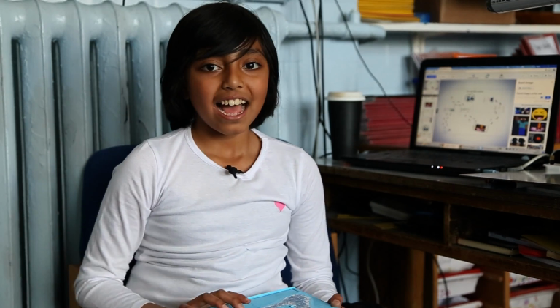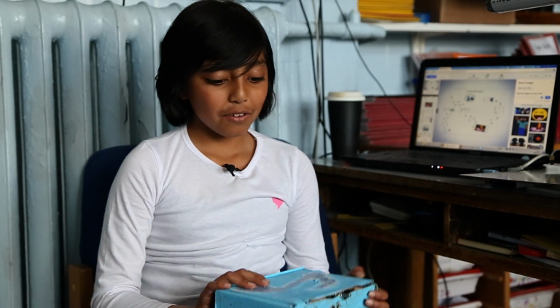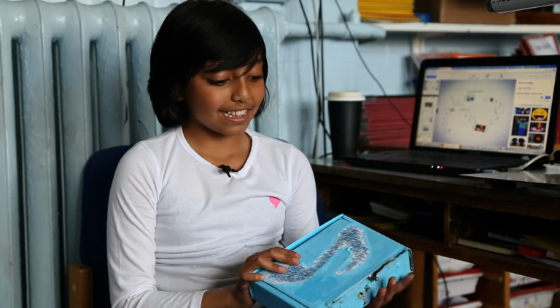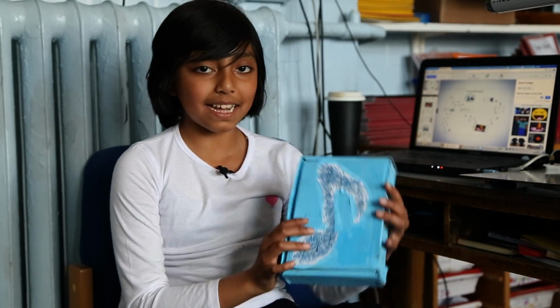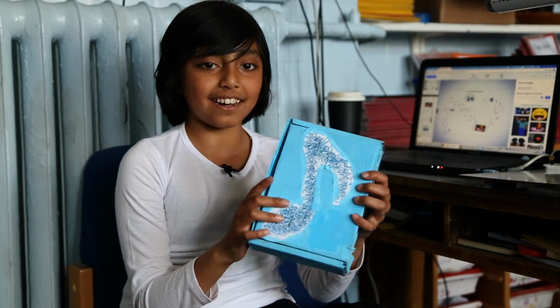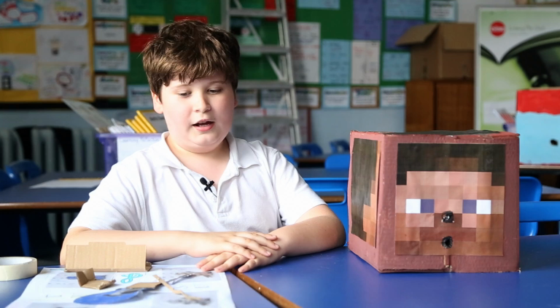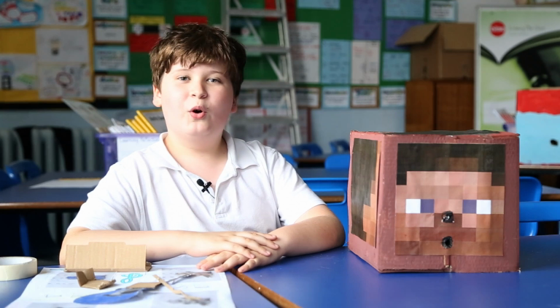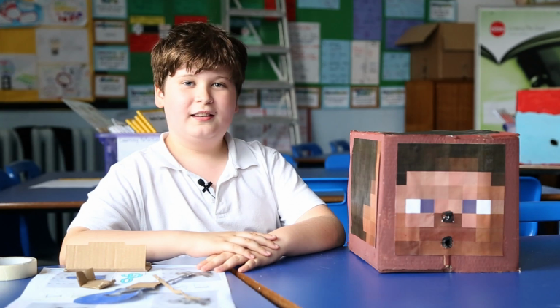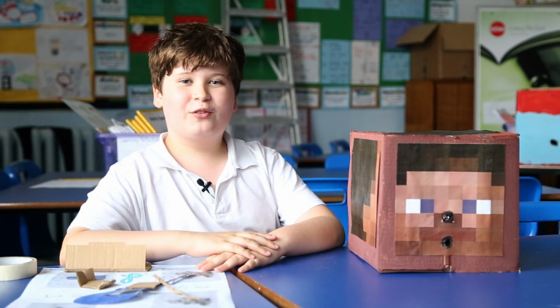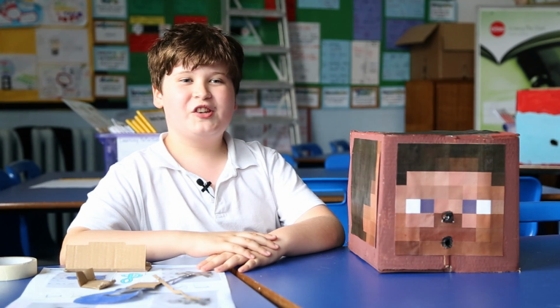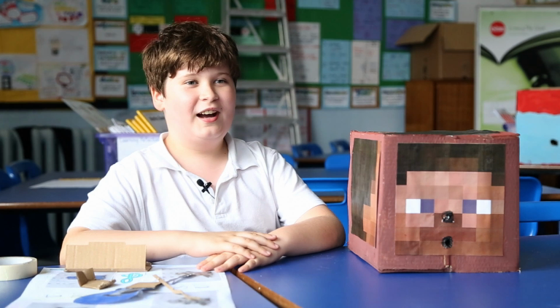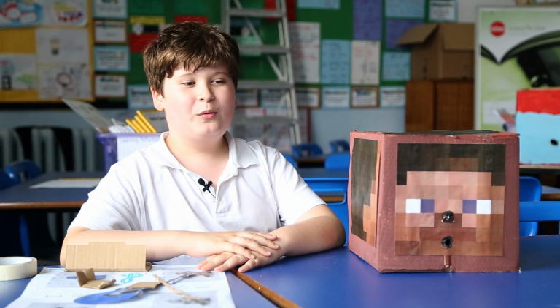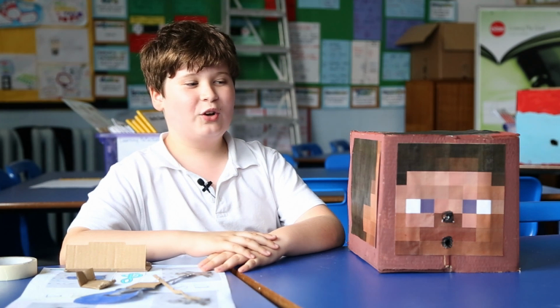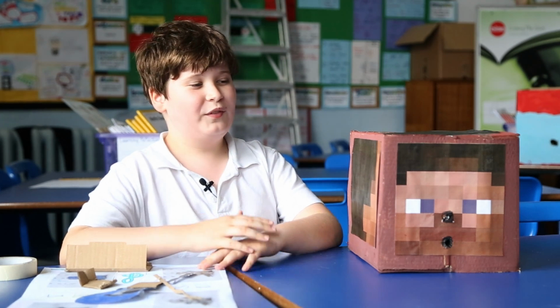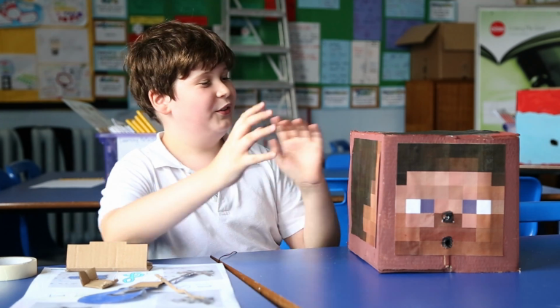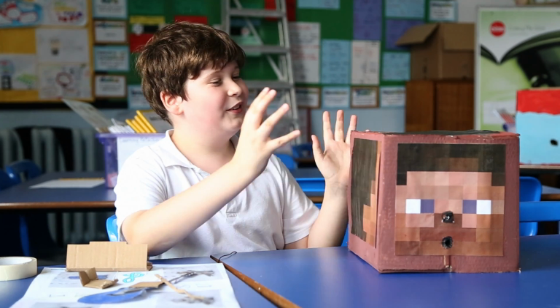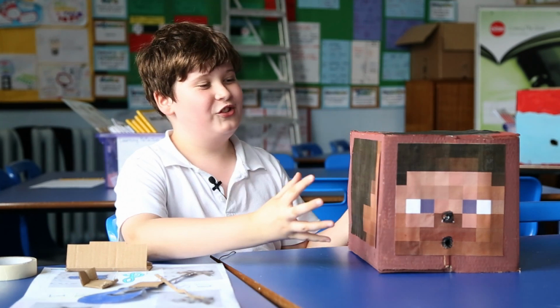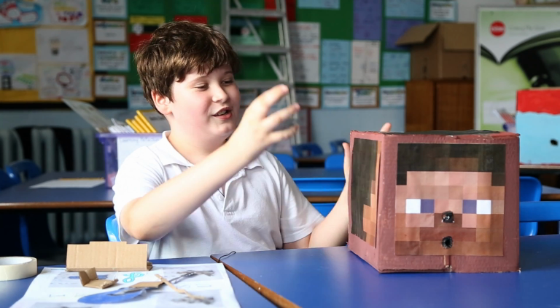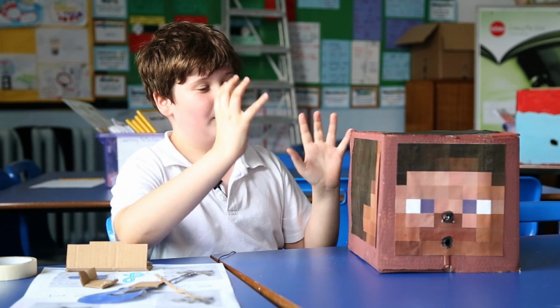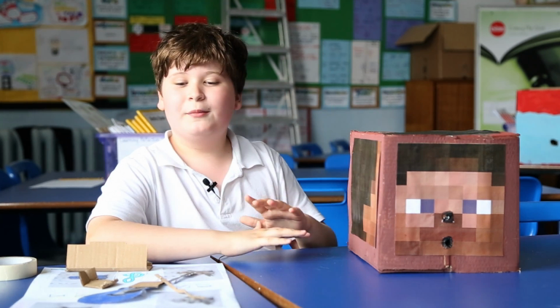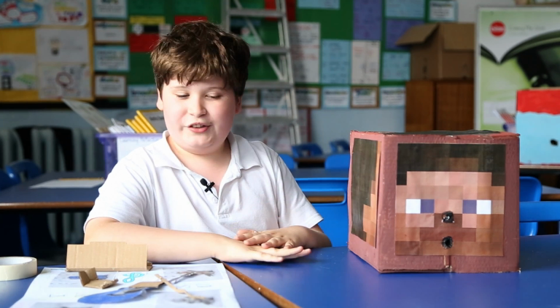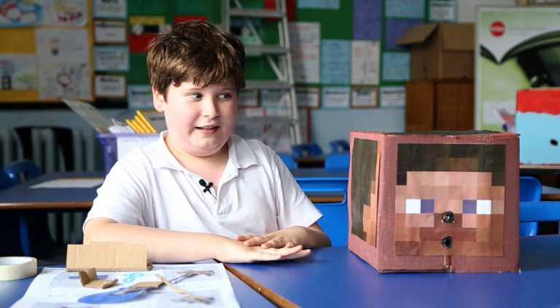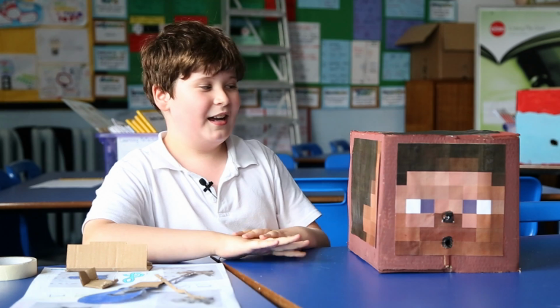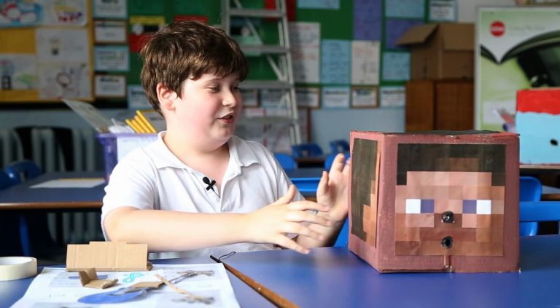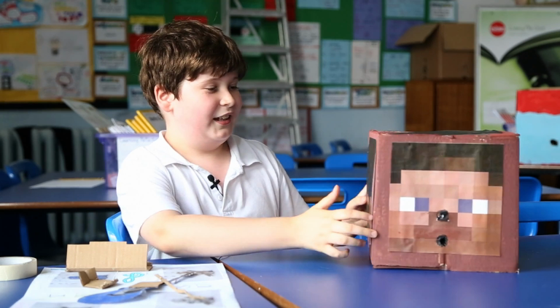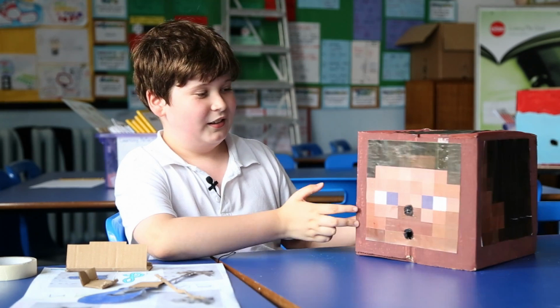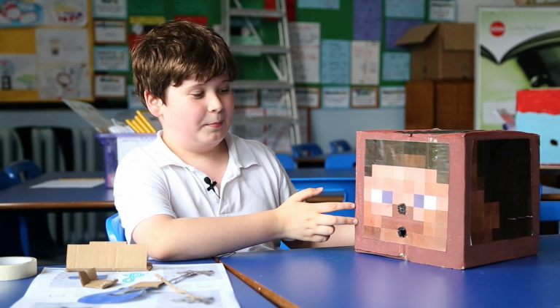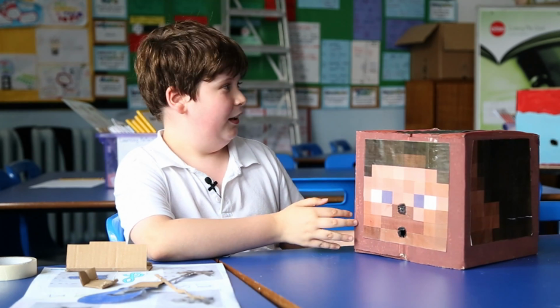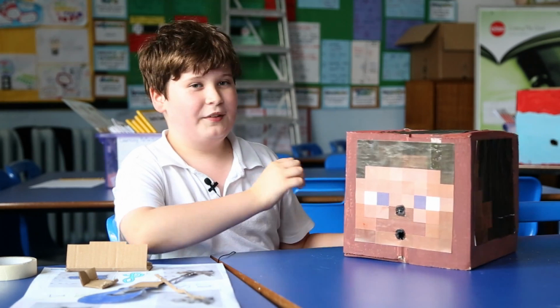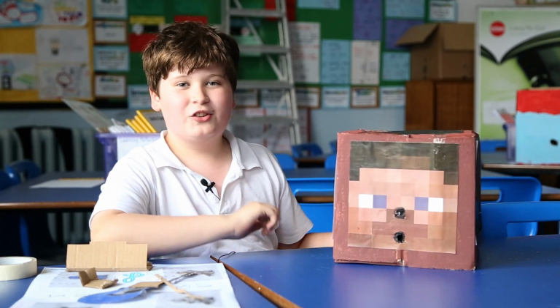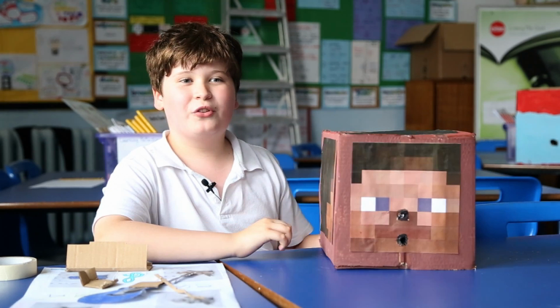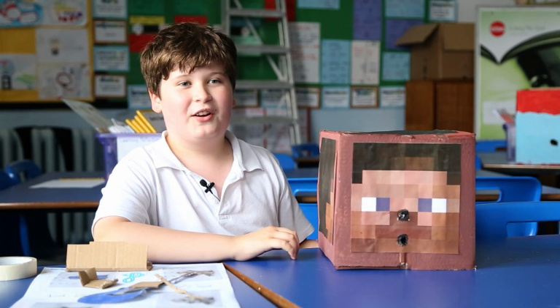Hello, this is my speaker. Good morning, live from Chisholm, we have got something to show our newest addition. My name is Jude Darby and I am presenting a speaker from Technology Will Save Us.